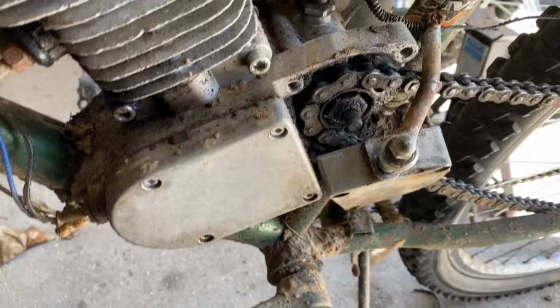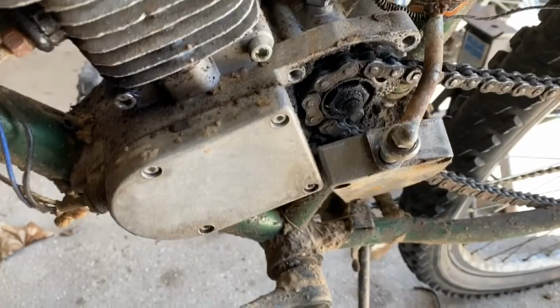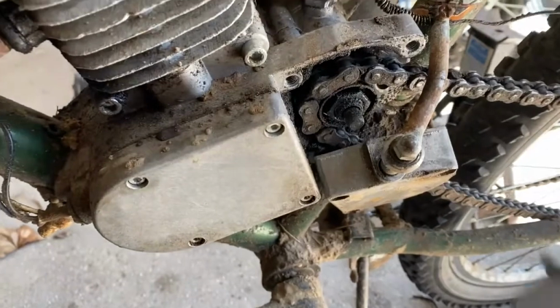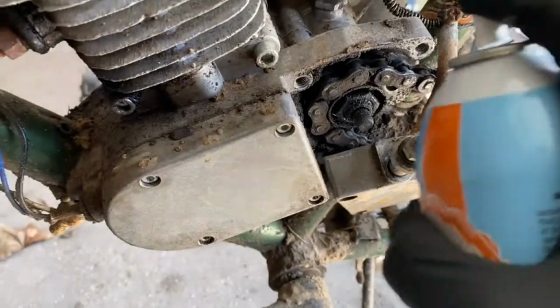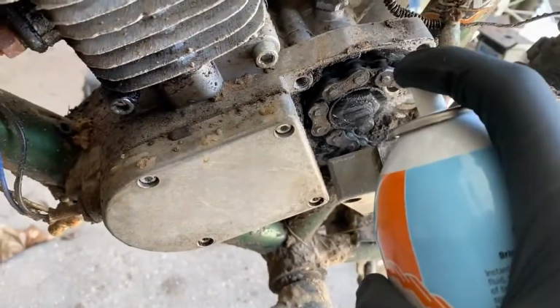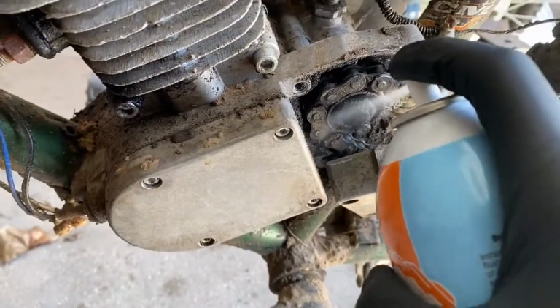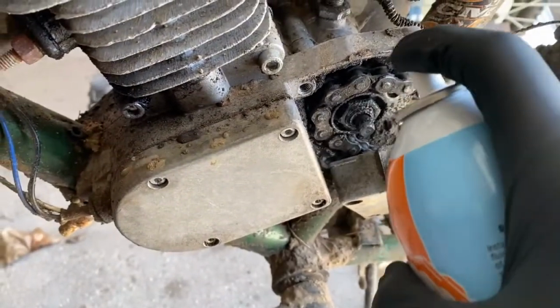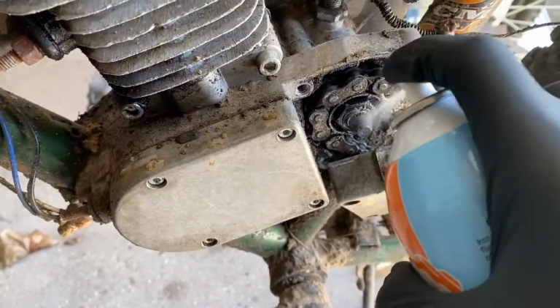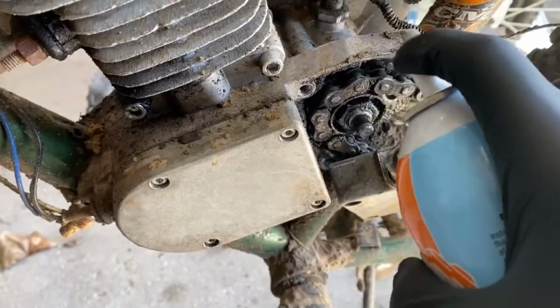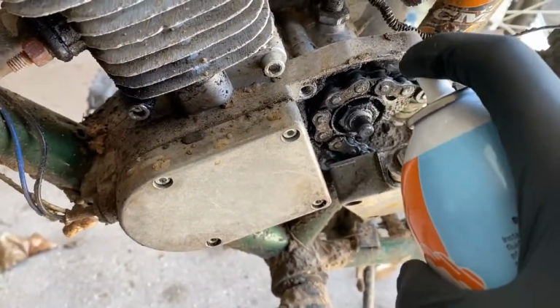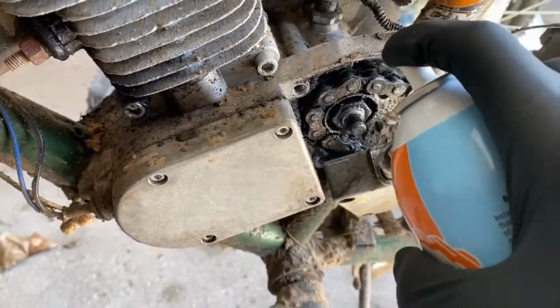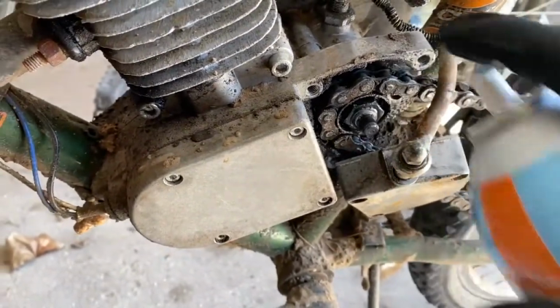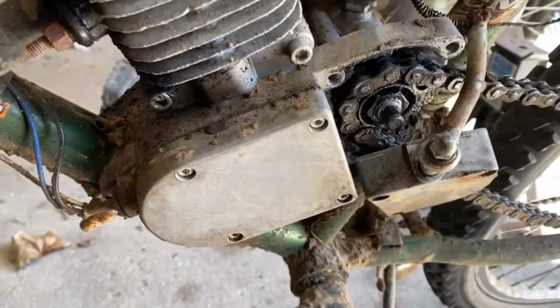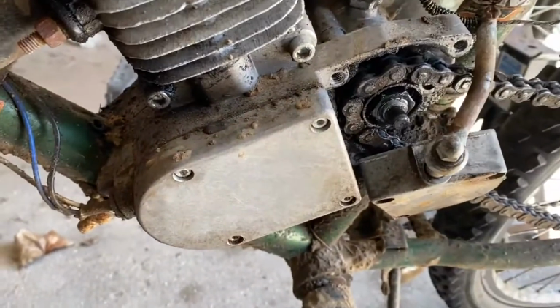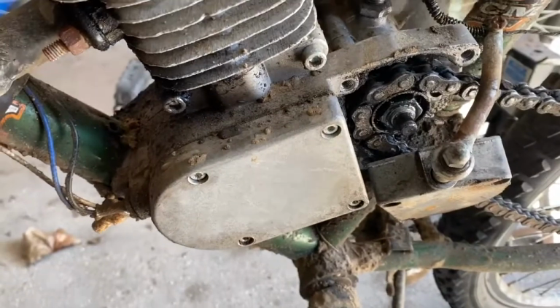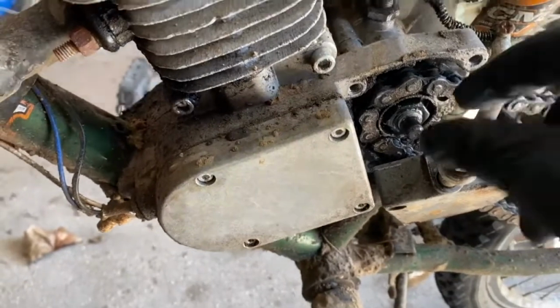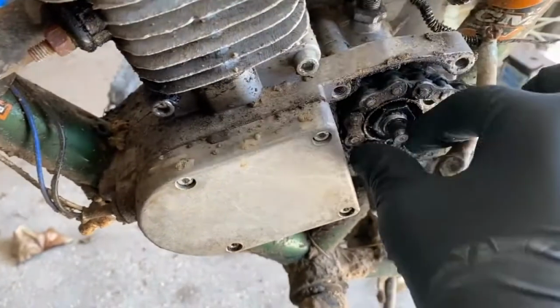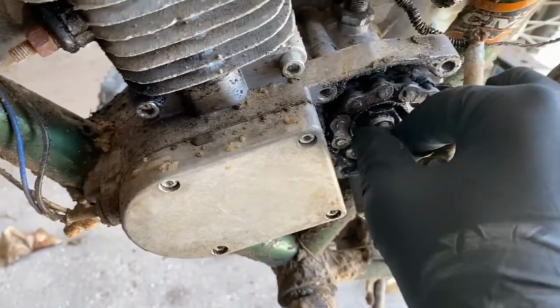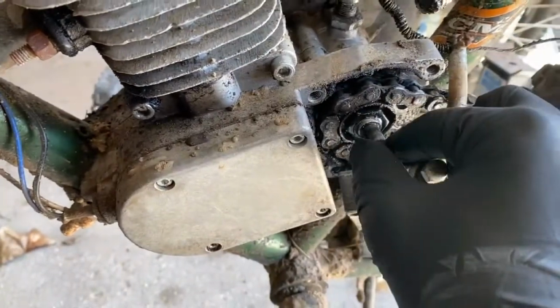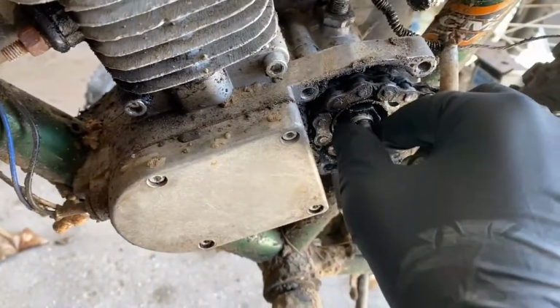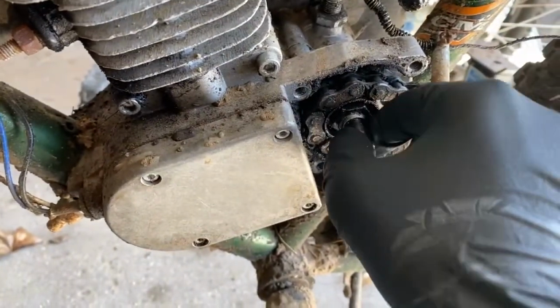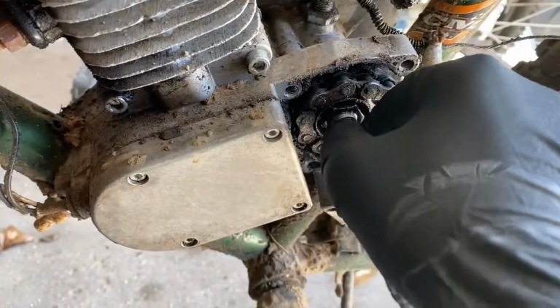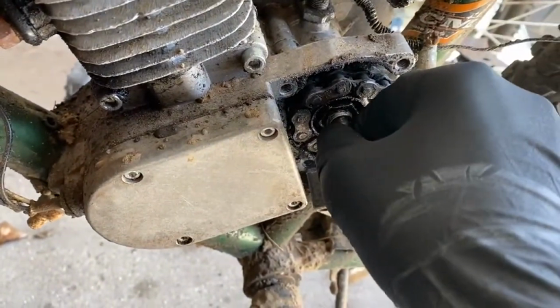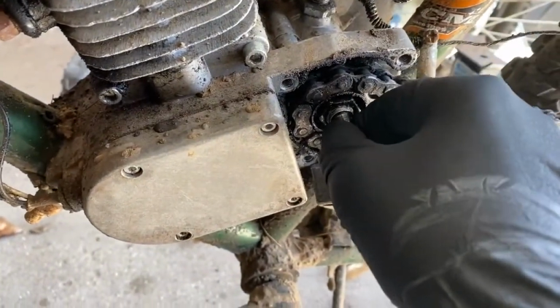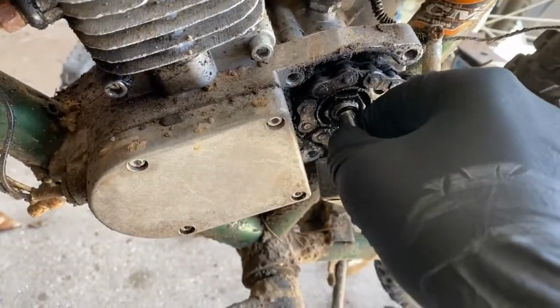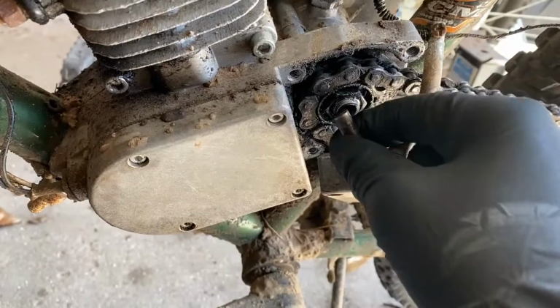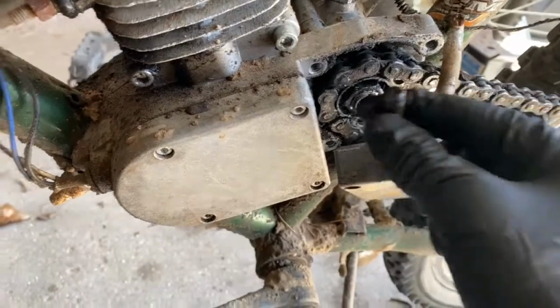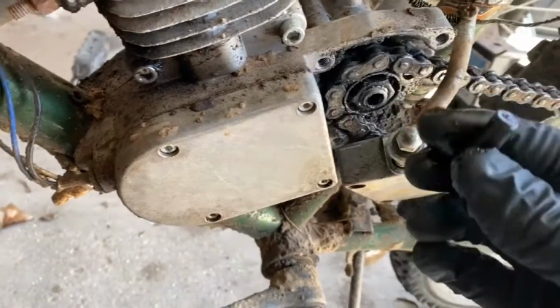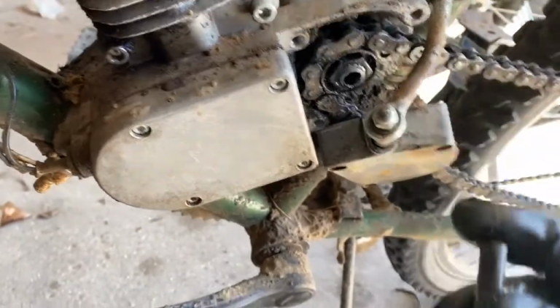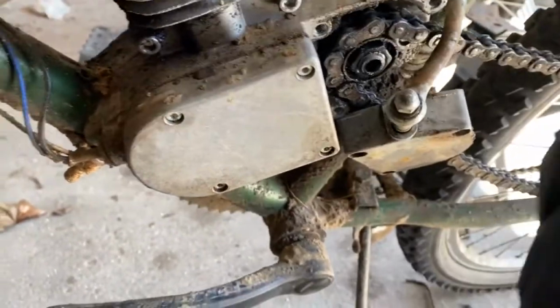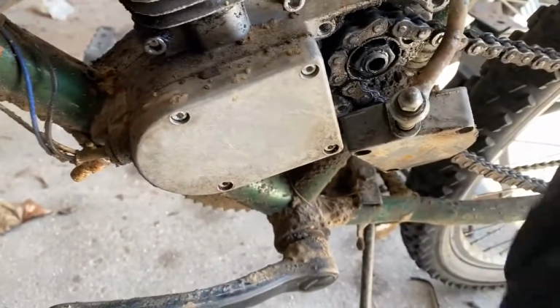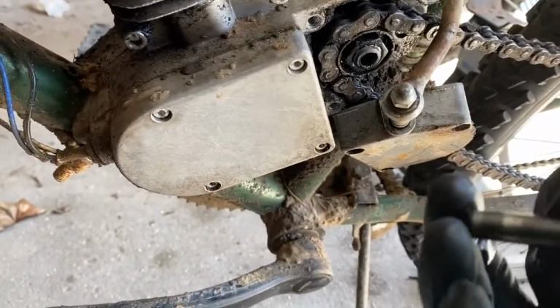After getting the cover off, you're going to probably just want to spray it down with like a brake cleaner or something, just to get all the grease off. Then you're going to want to take out this center piece — and be careful because the bearing behind it might come out.